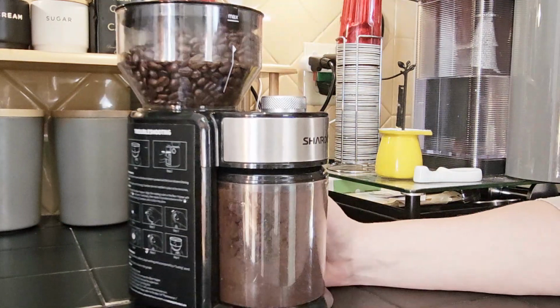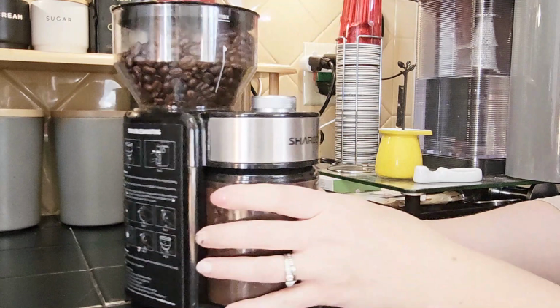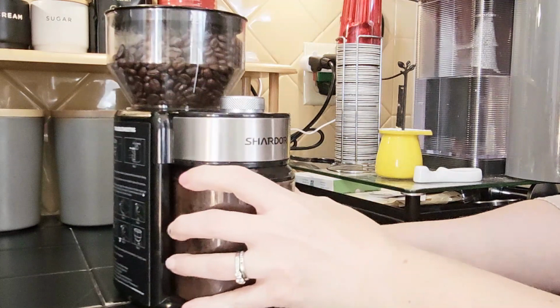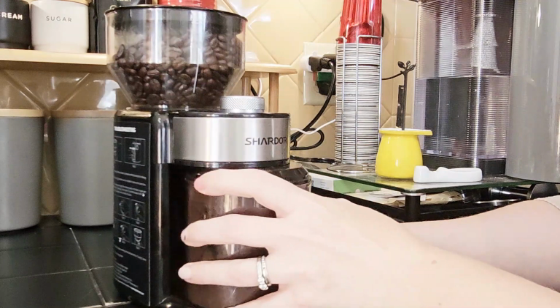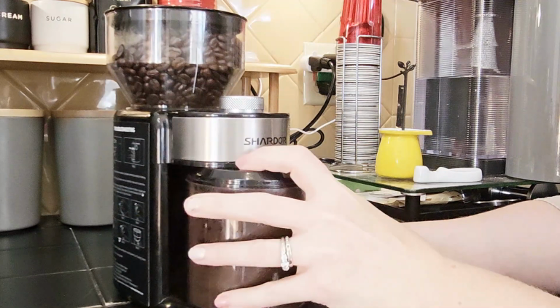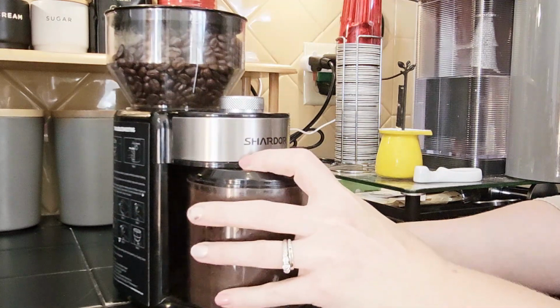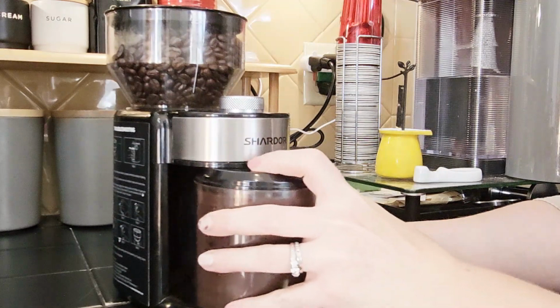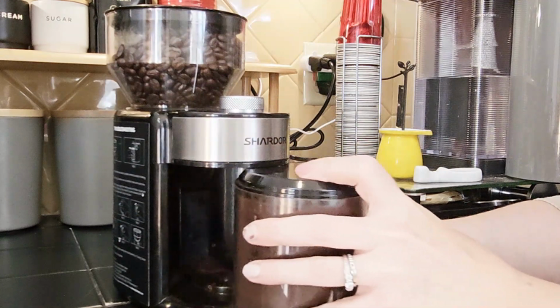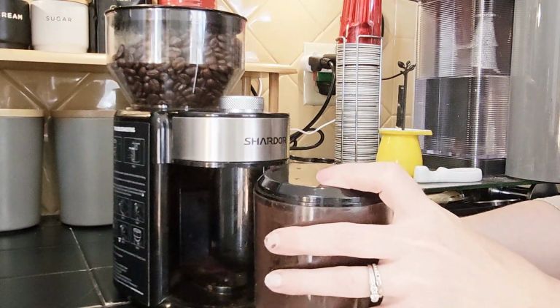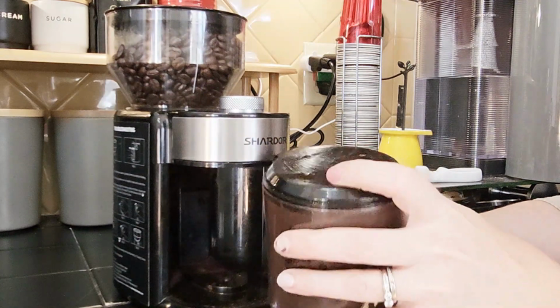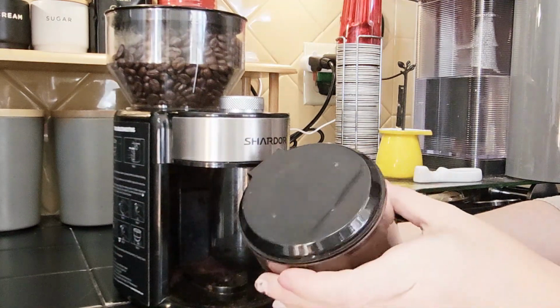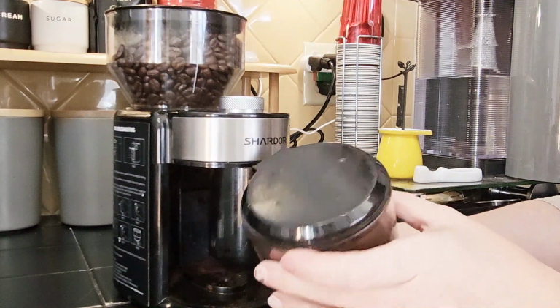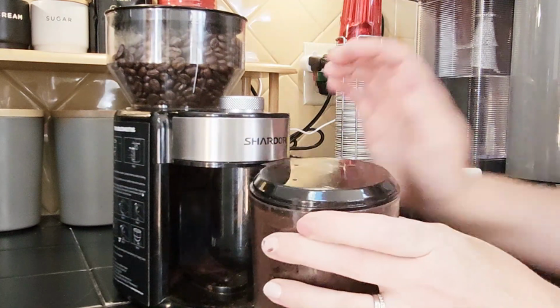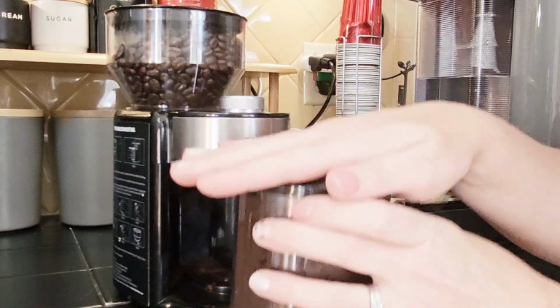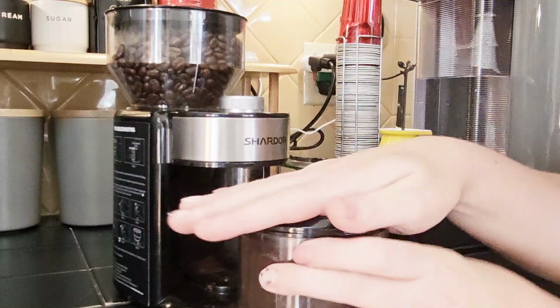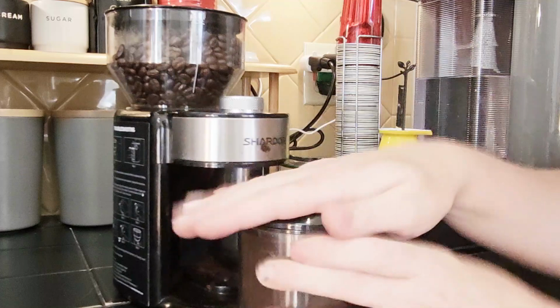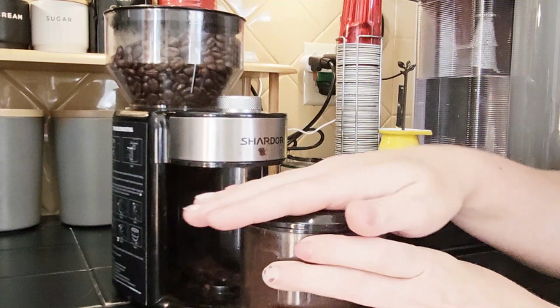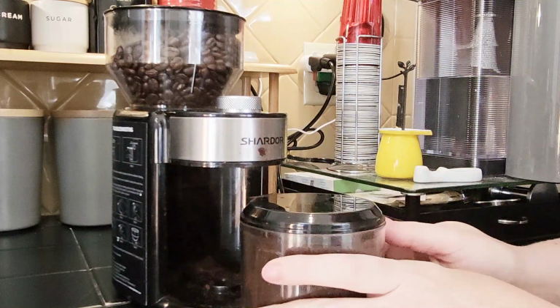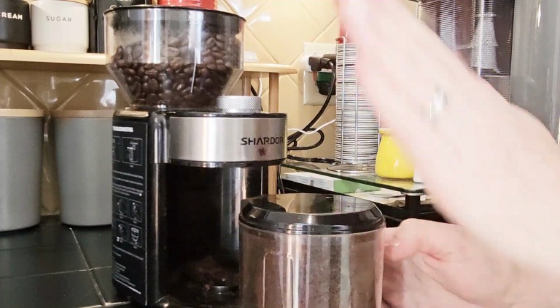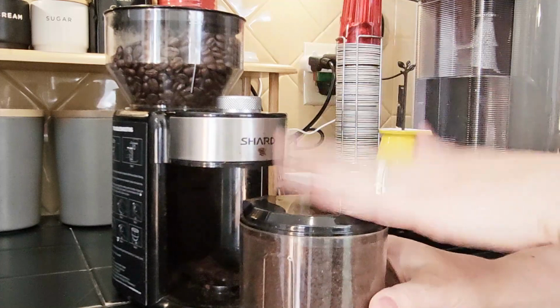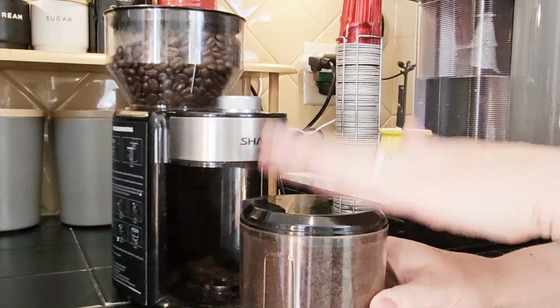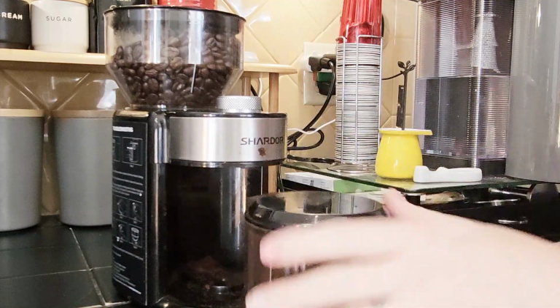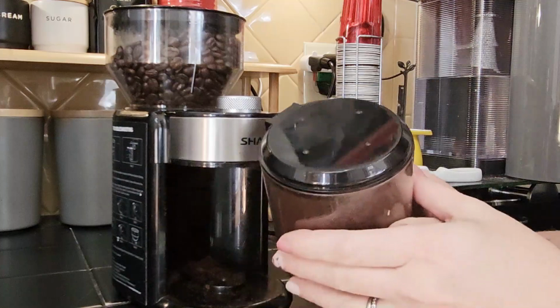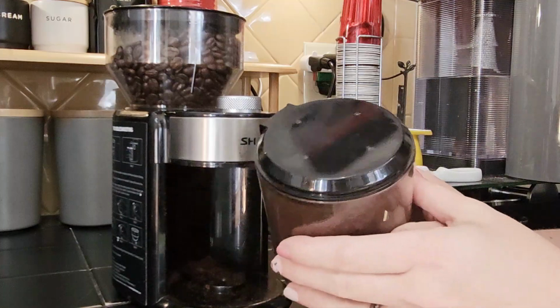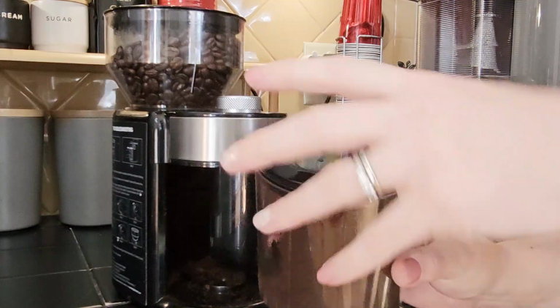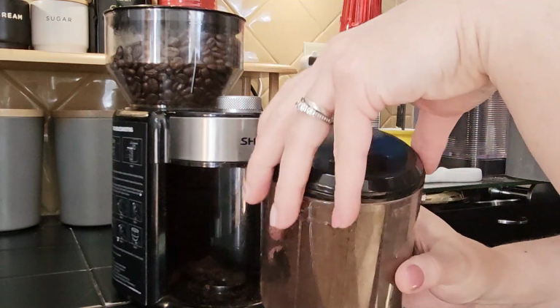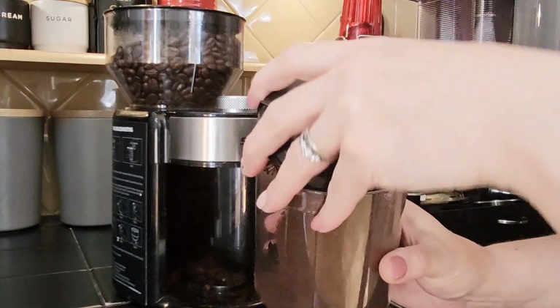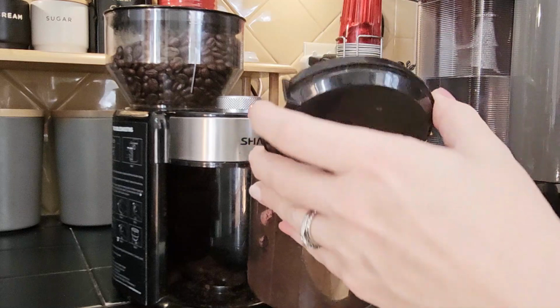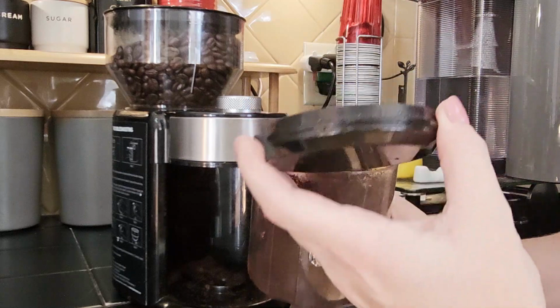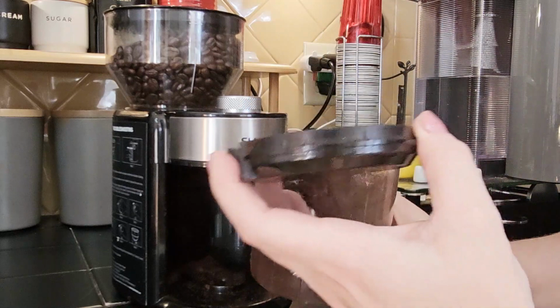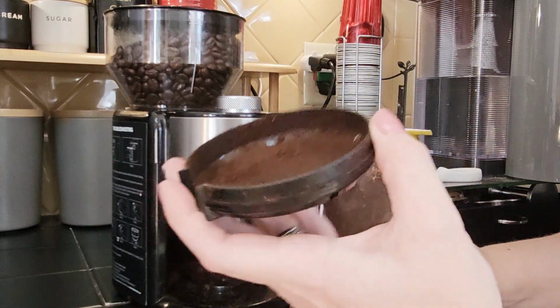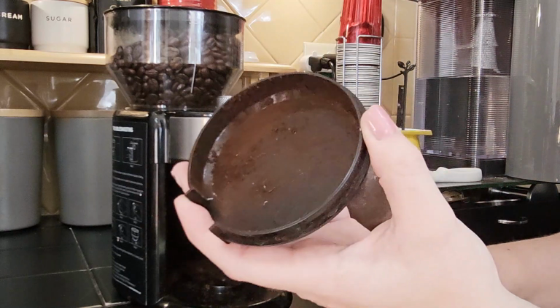When you're done, you just take out the canister. Here's a little tip: hold it down and bang it on the counter a couple of times — give it a couple light taps — just to get any grounds that are stuck to the sides down into the canister.